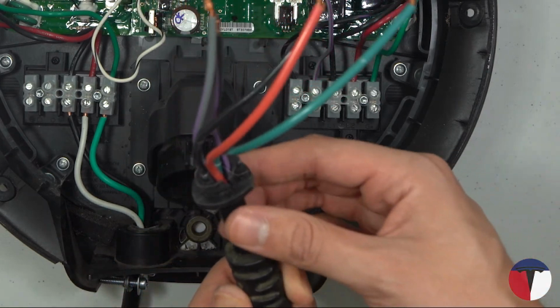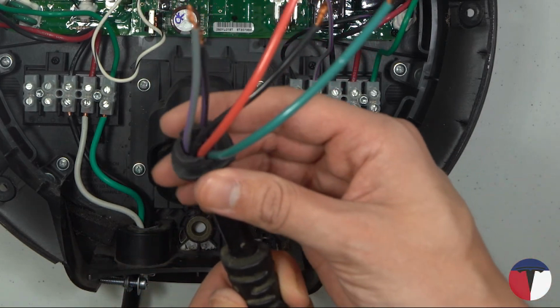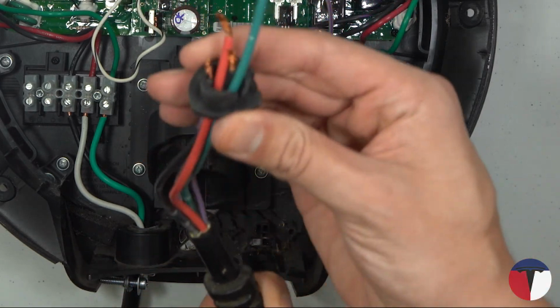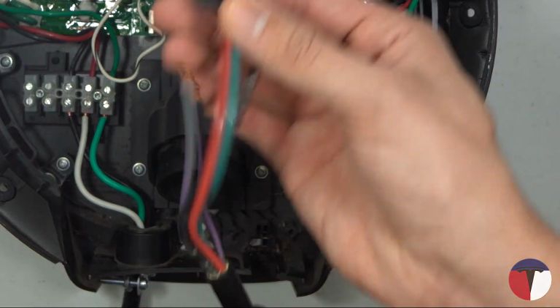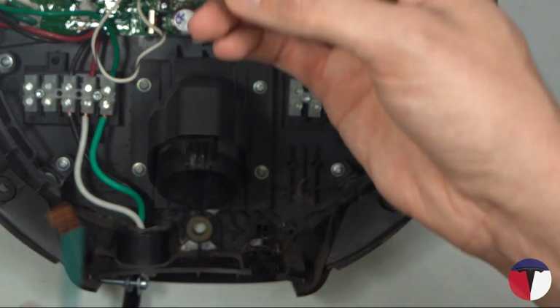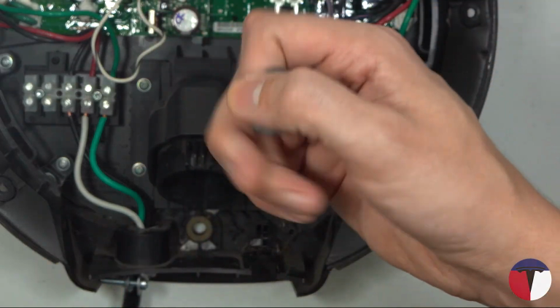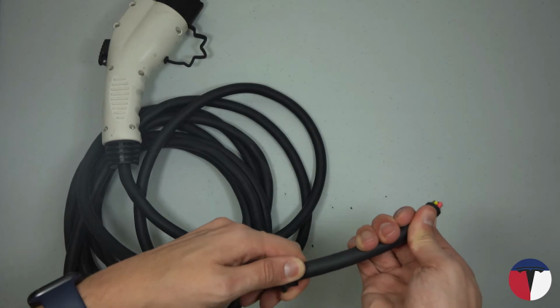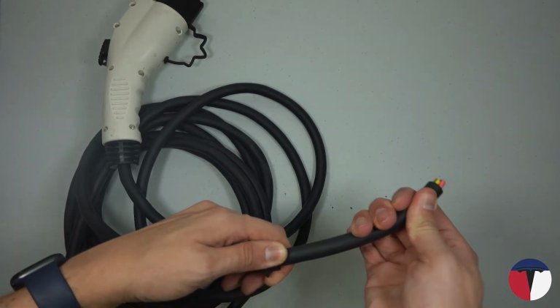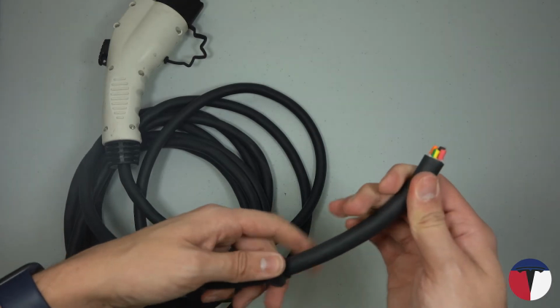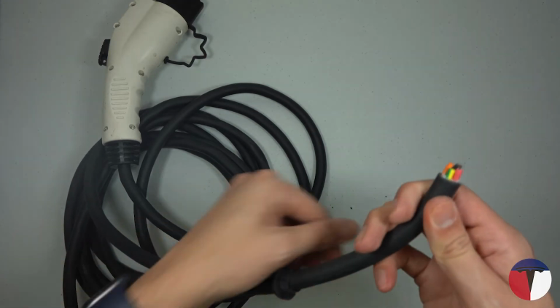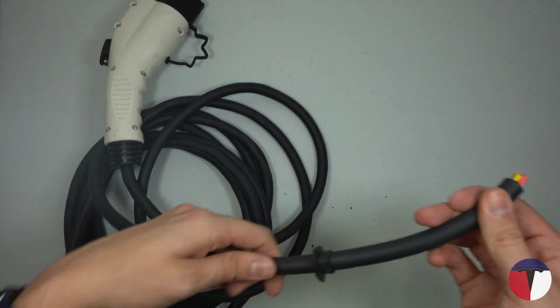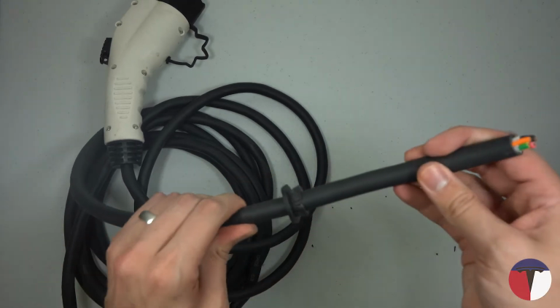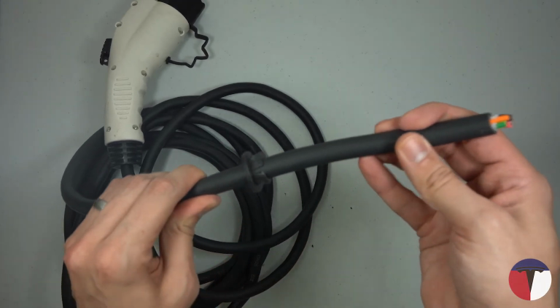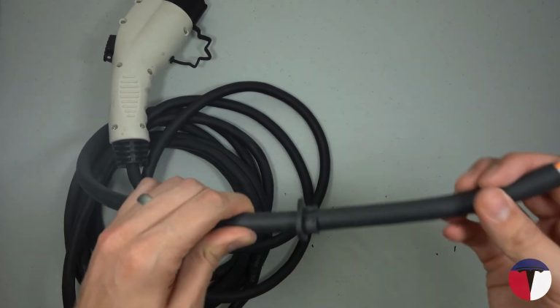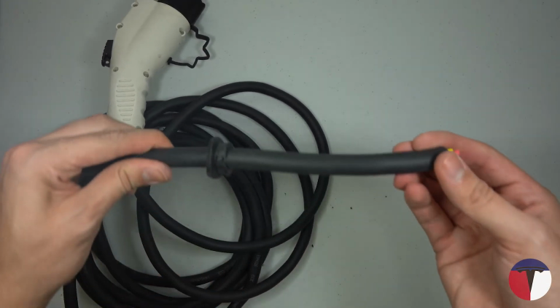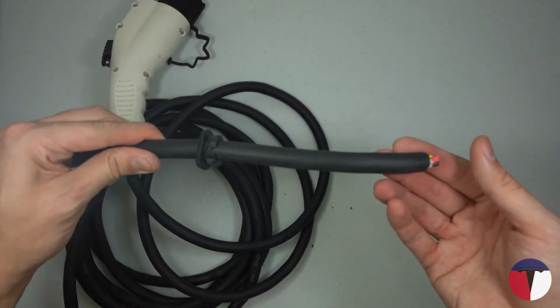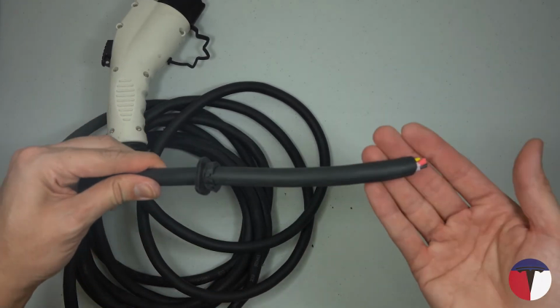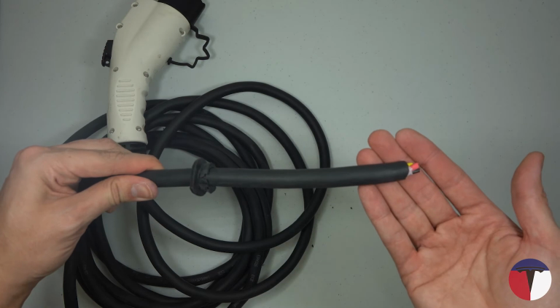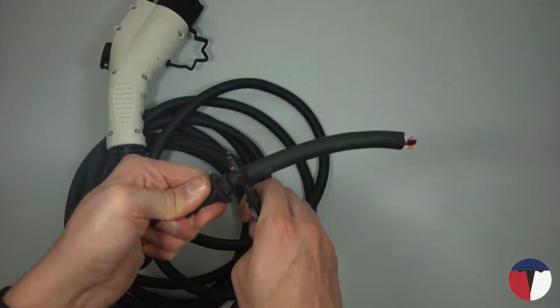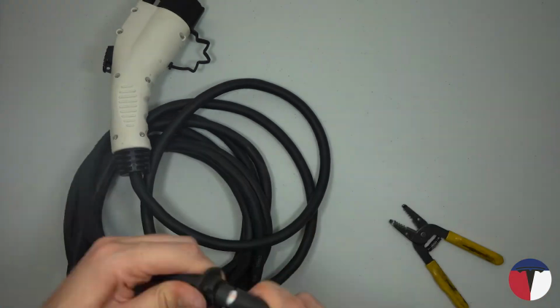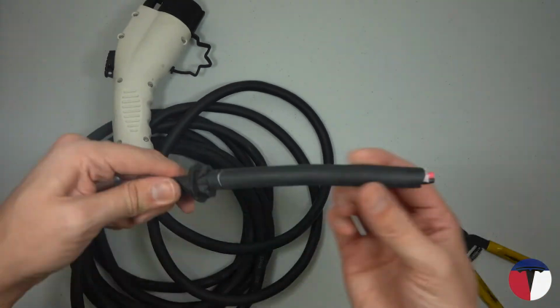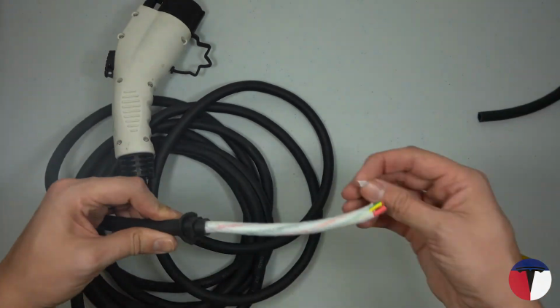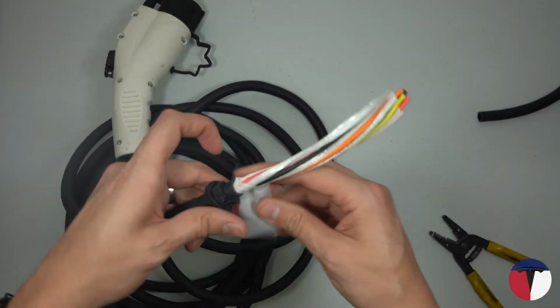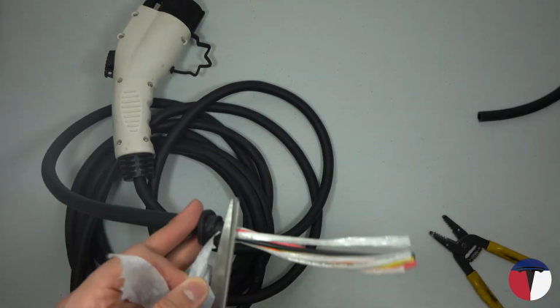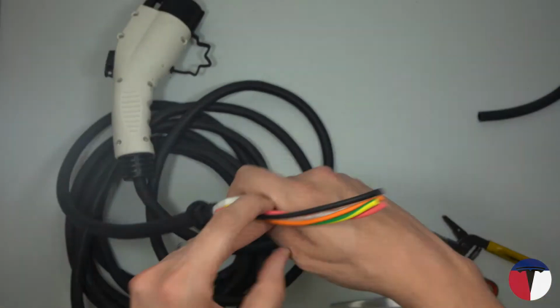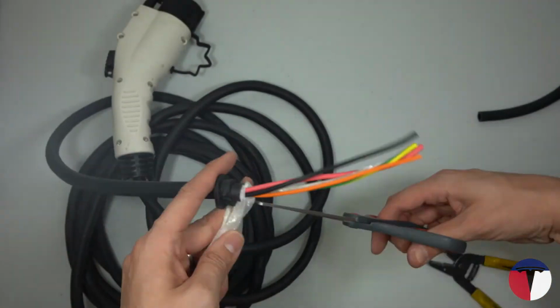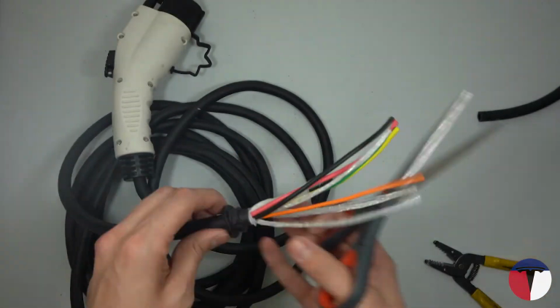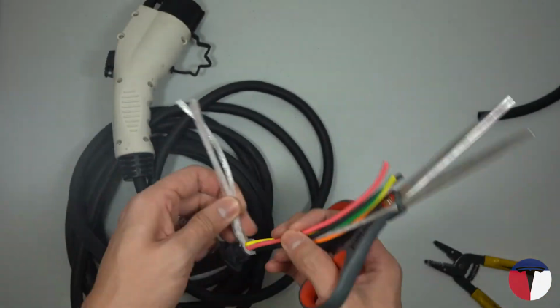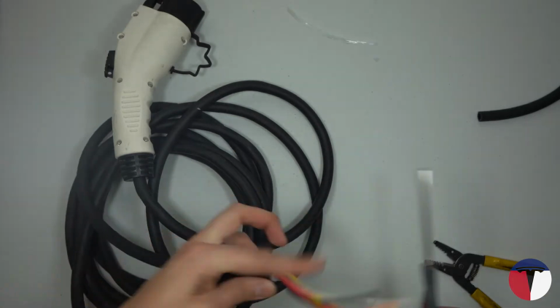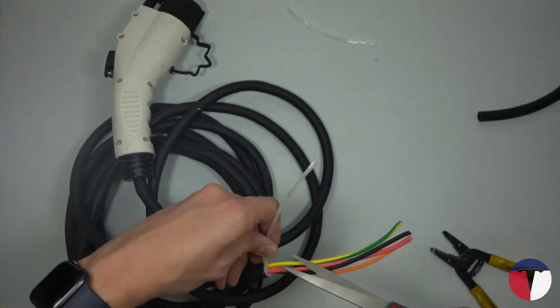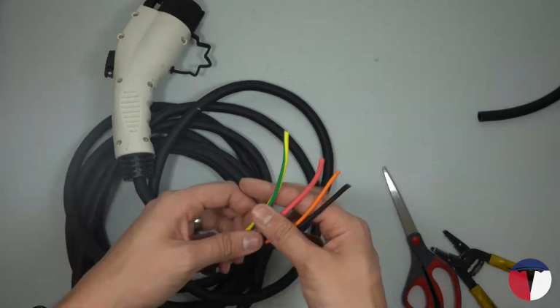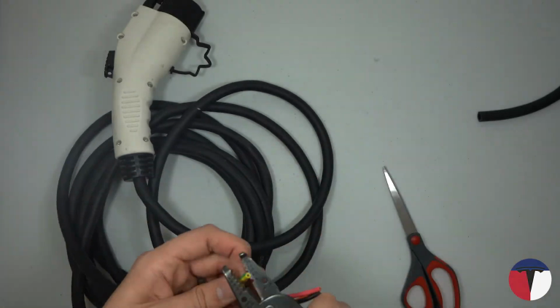Slide the rubber grommet off the end of the old cable and put it onto the new cable. Prepare the new cable by removing about eight inches of jacket and stripping about a half inch of insulation from each of the four wires.